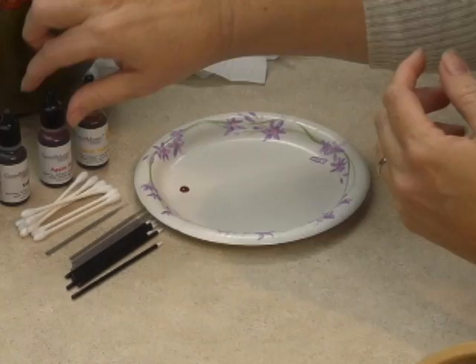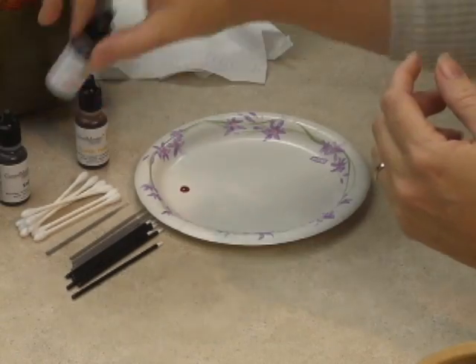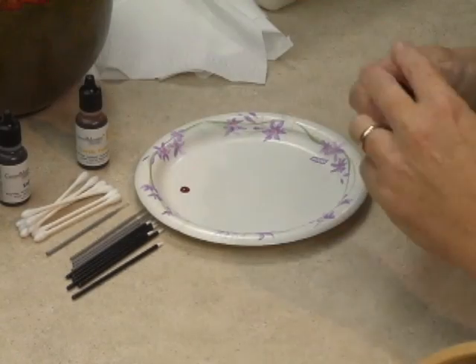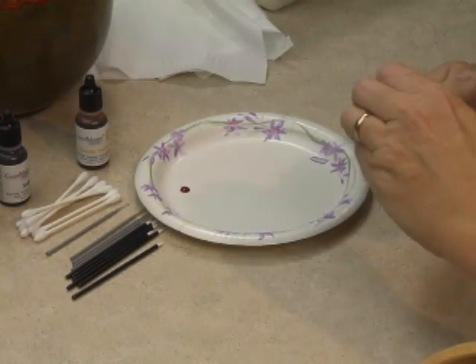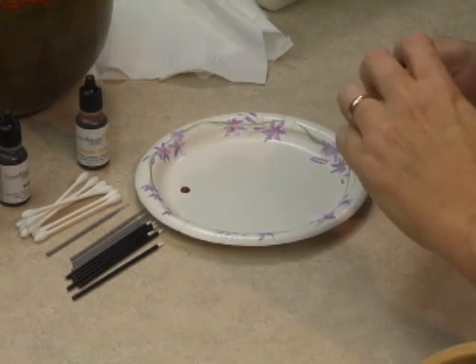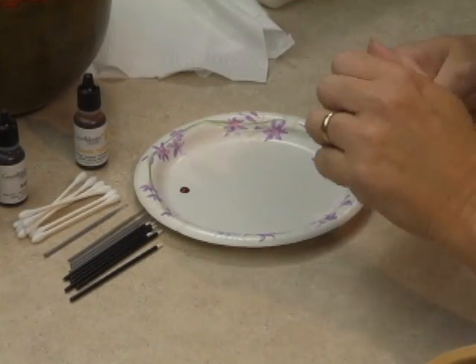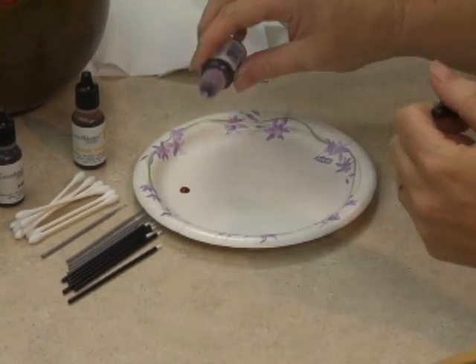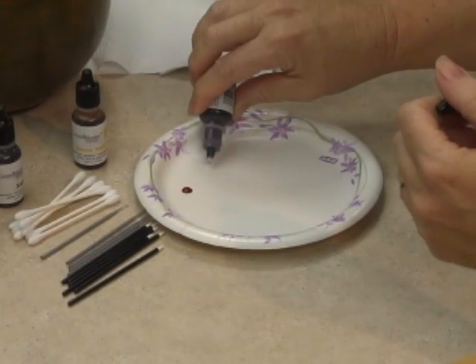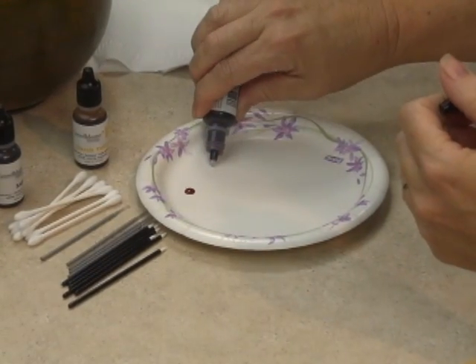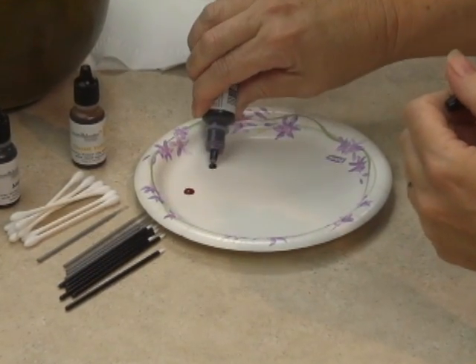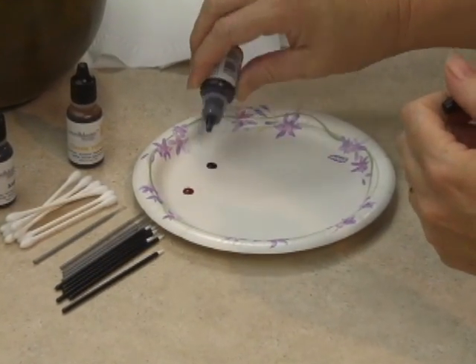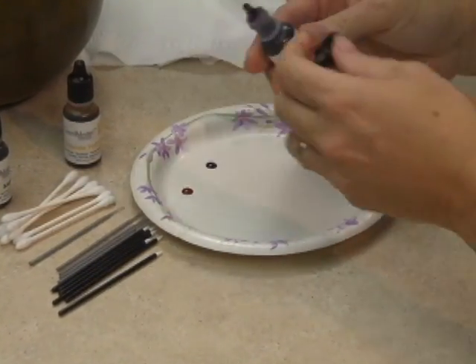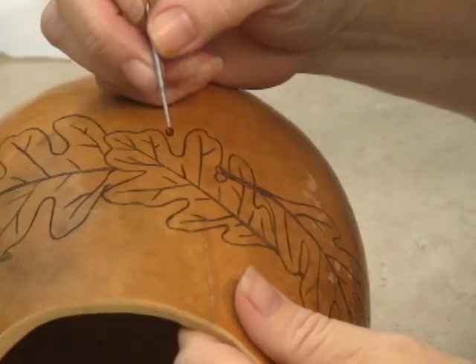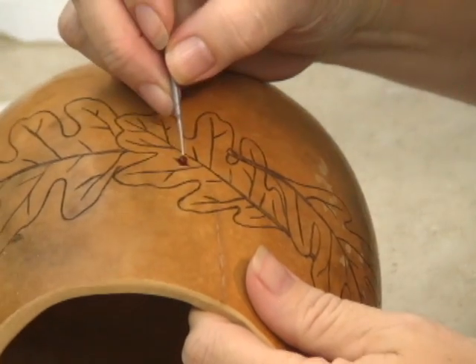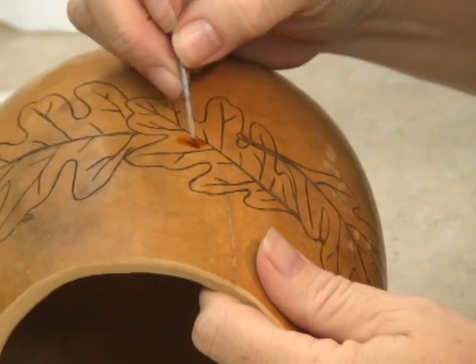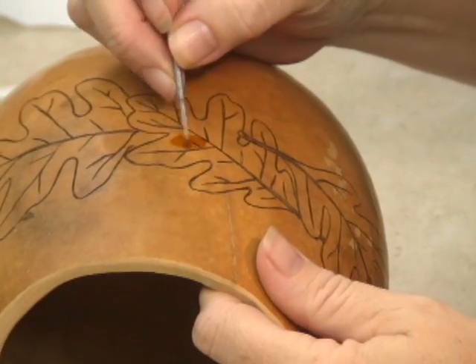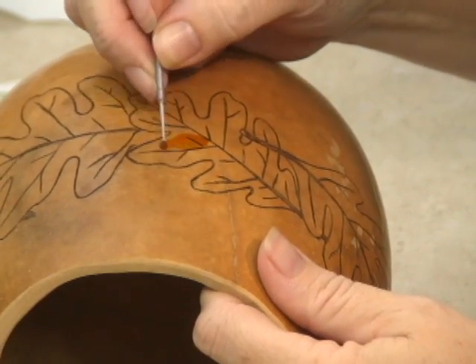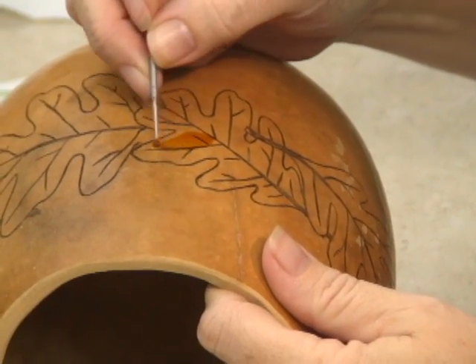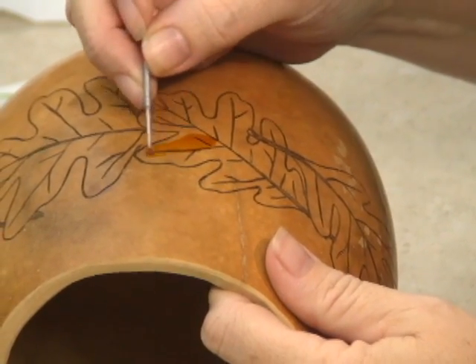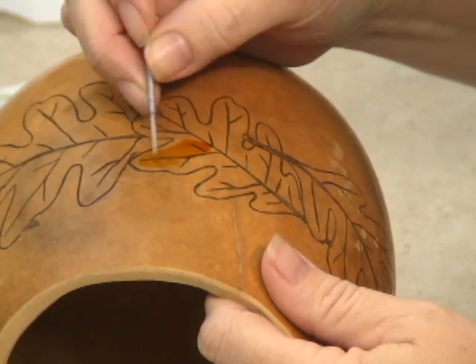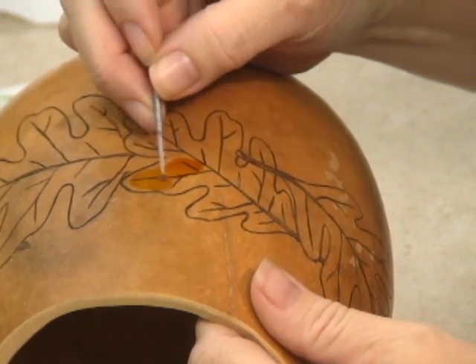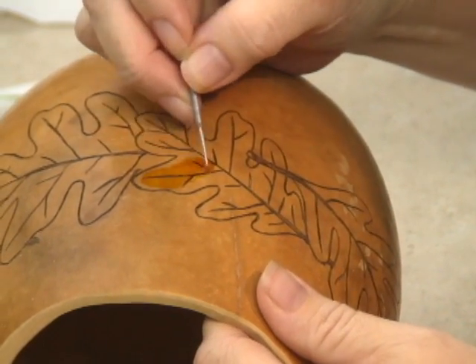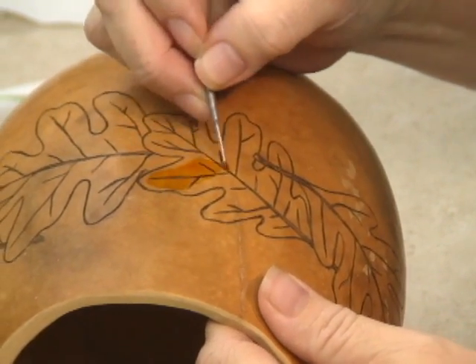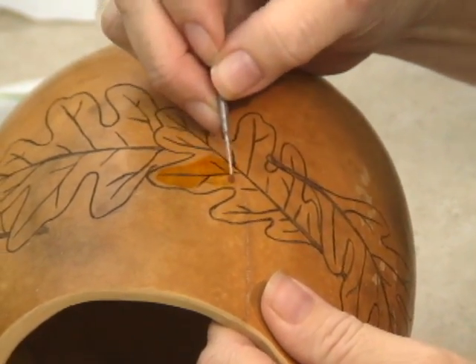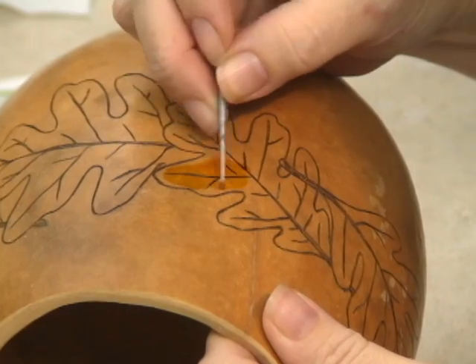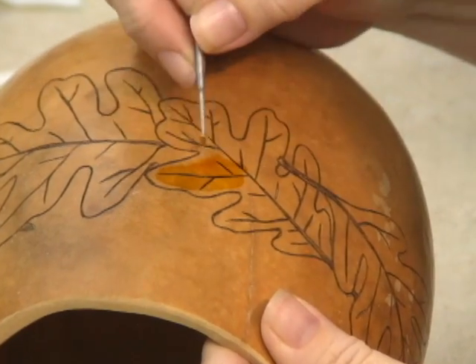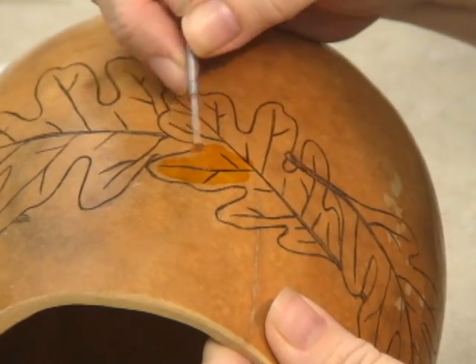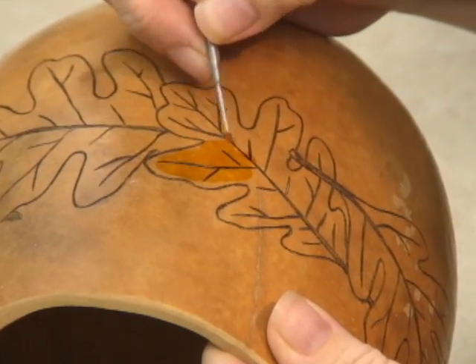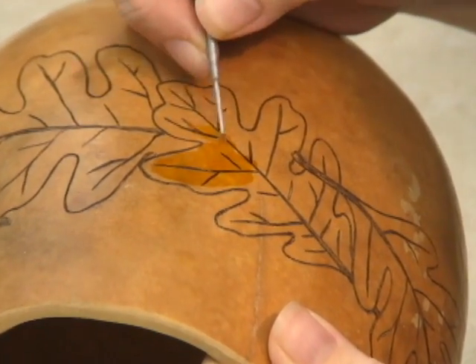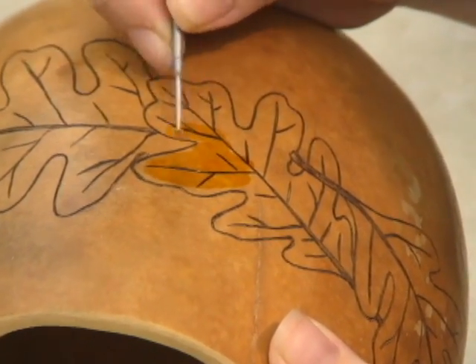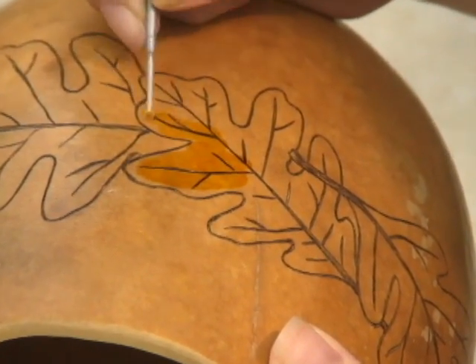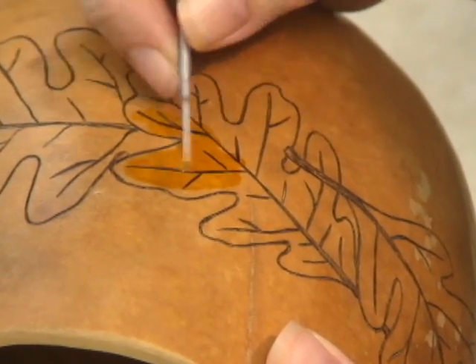For this leaf we will be using Apple Red and Classic Yellow ink dye. Start by applying your lightest color to the bulk of your leaf using a micro brush. The micro brush has a very absorbent tip and holds a surprising amount of ink.